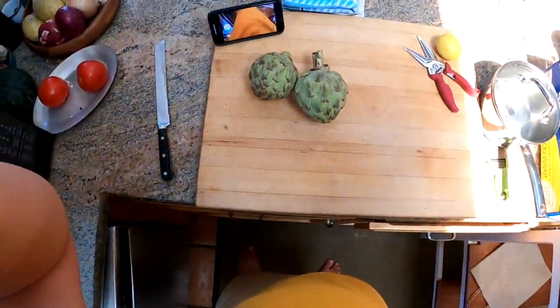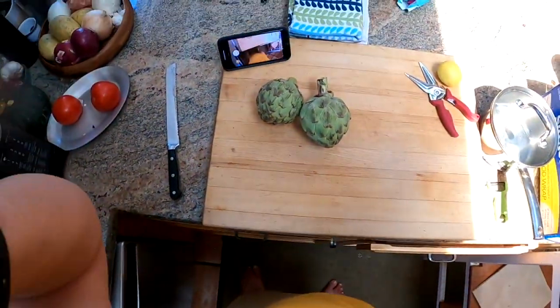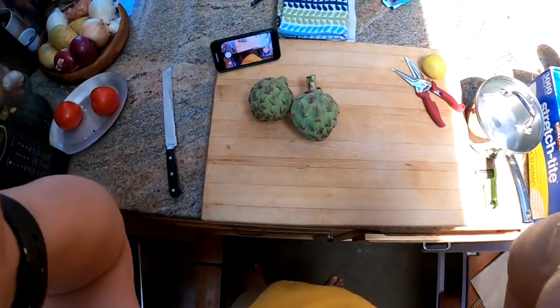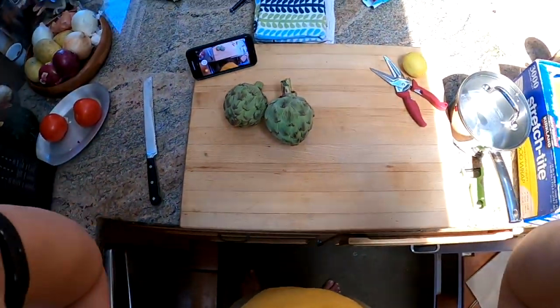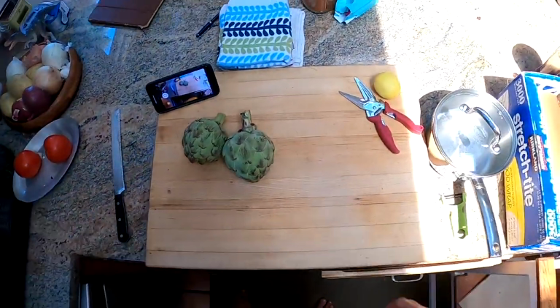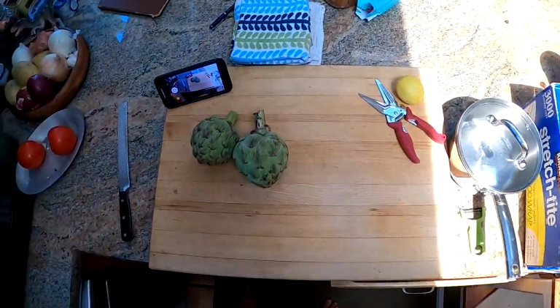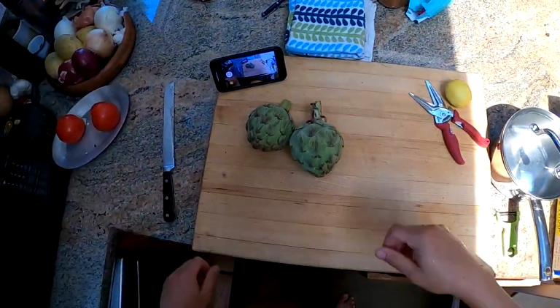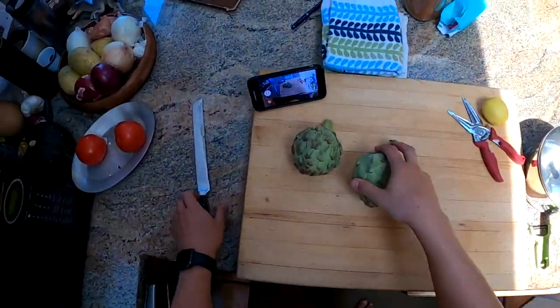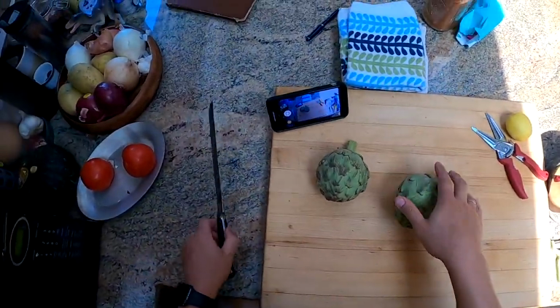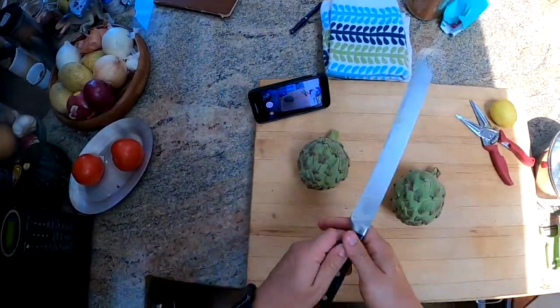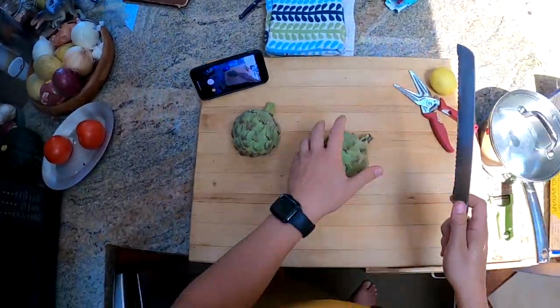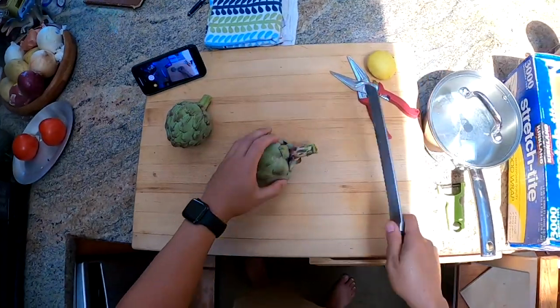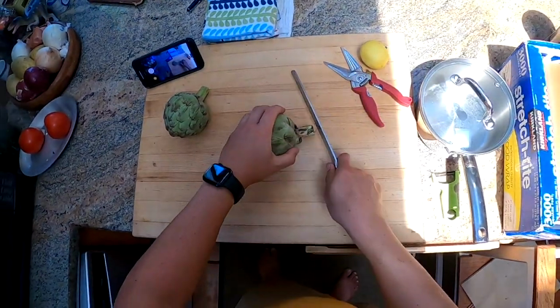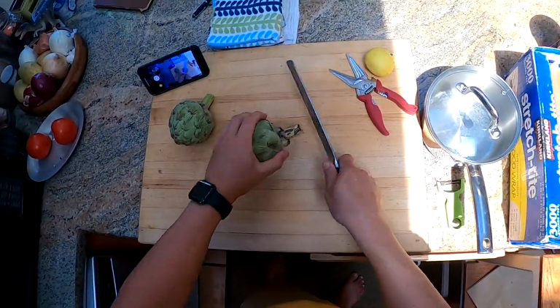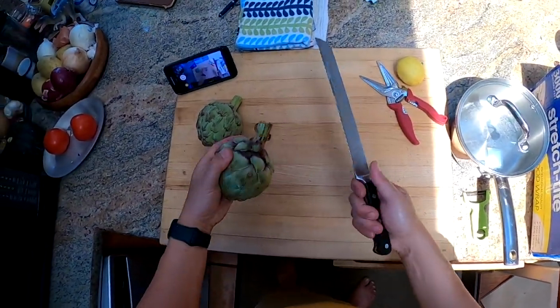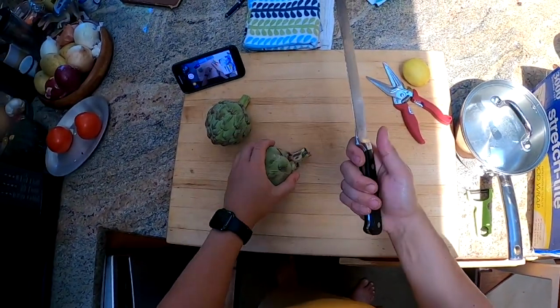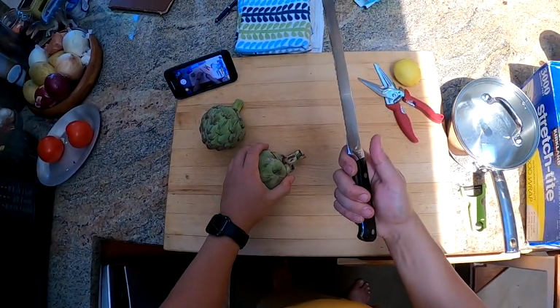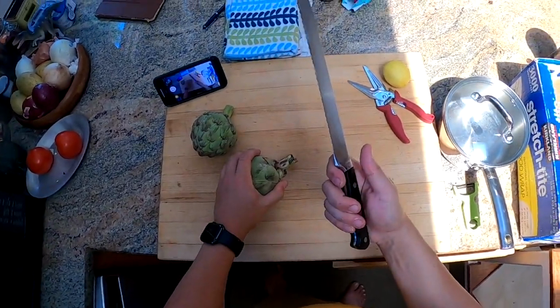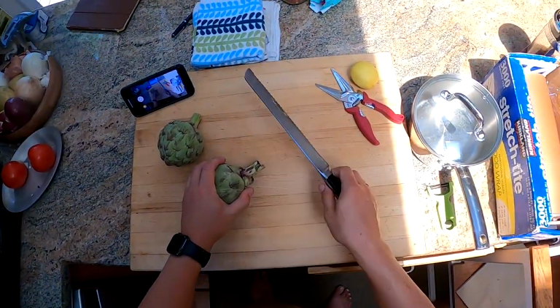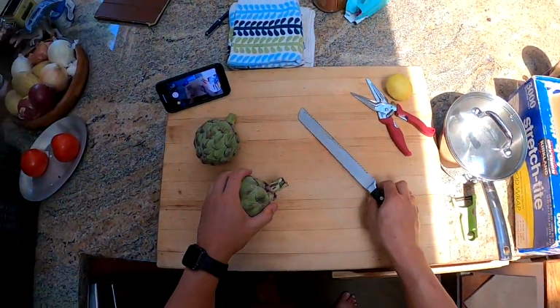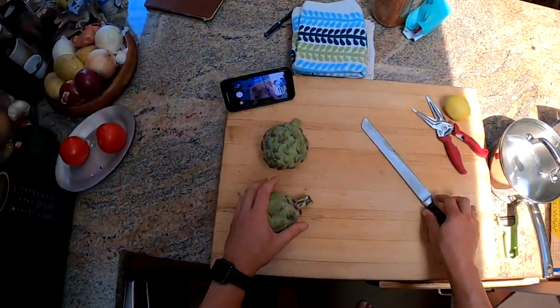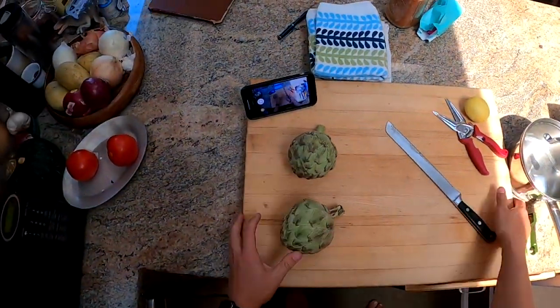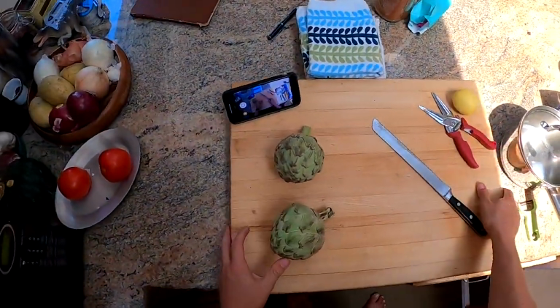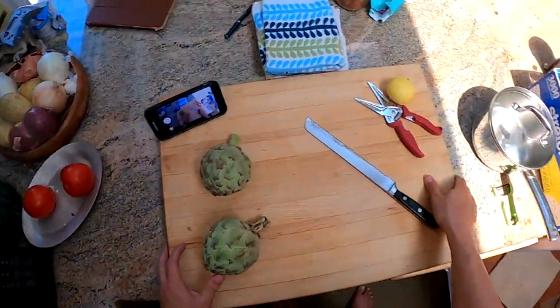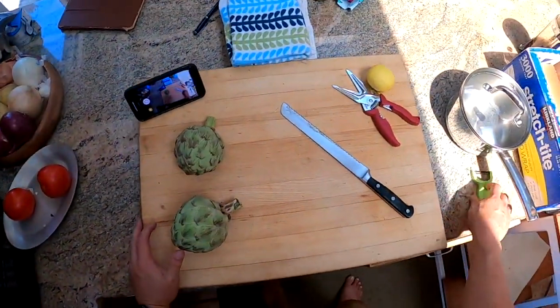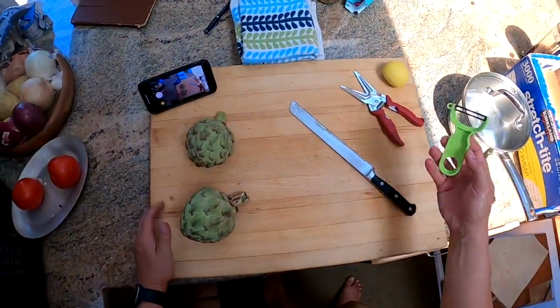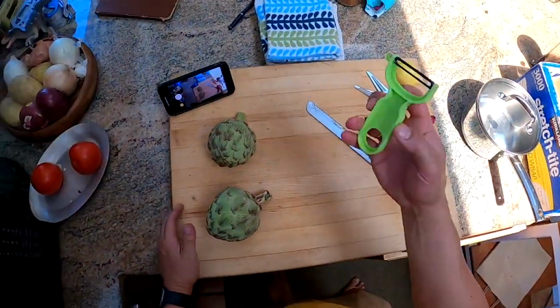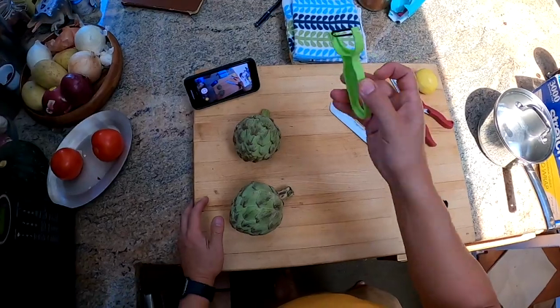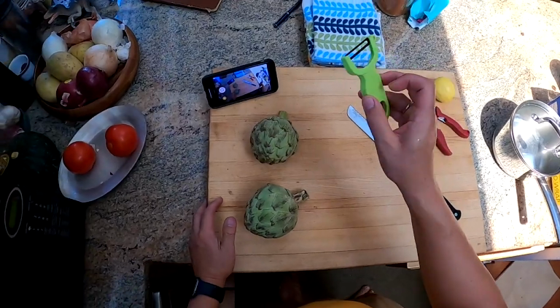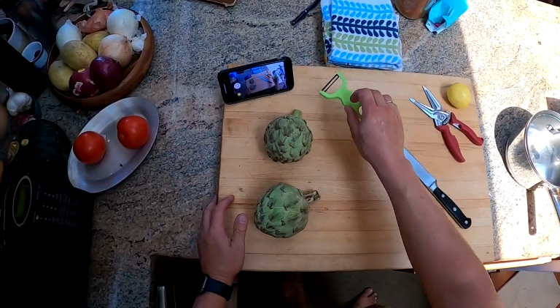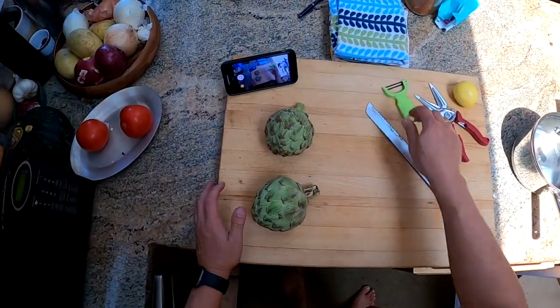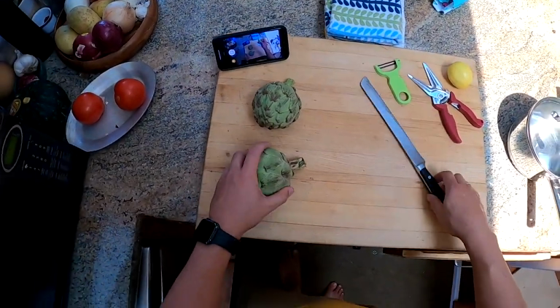So these are artichokes. Artichokes are kind of a pain in the butt to work with, but I use a serrated knife. There are many ways to do this, but I use a serrated knife and a vegetable peeler.